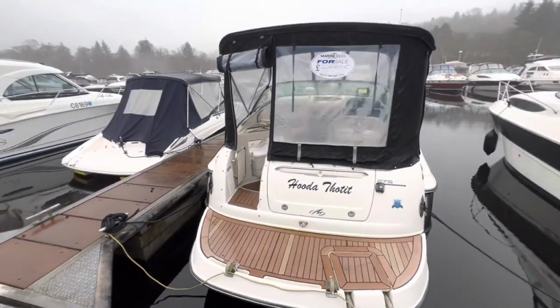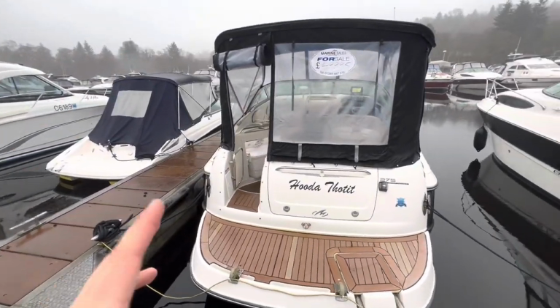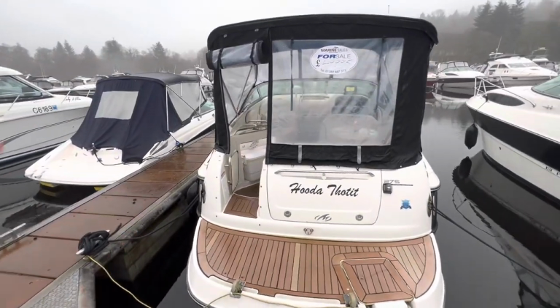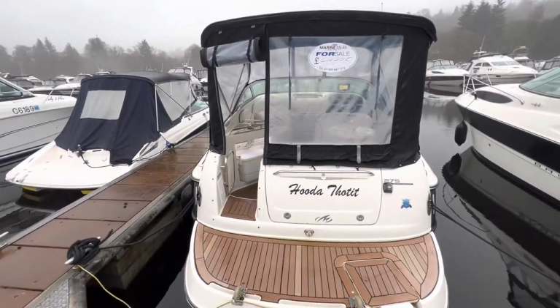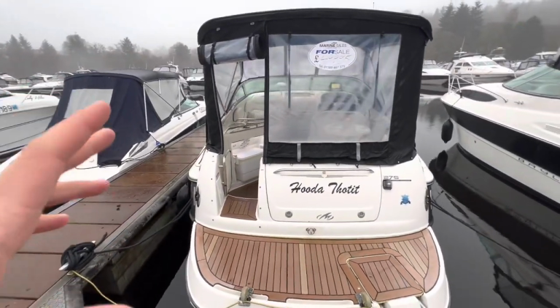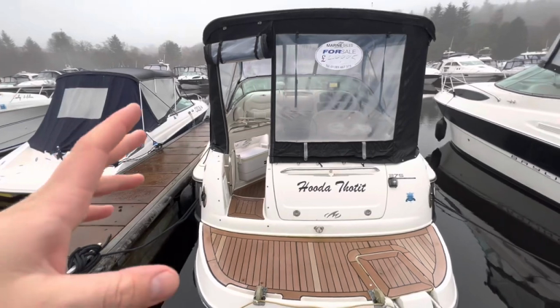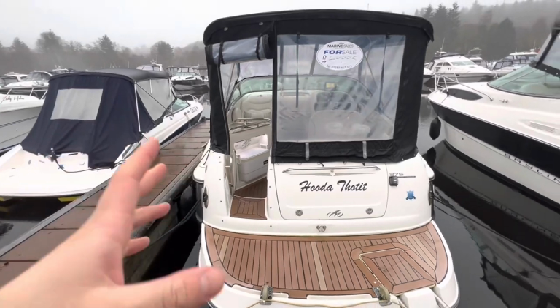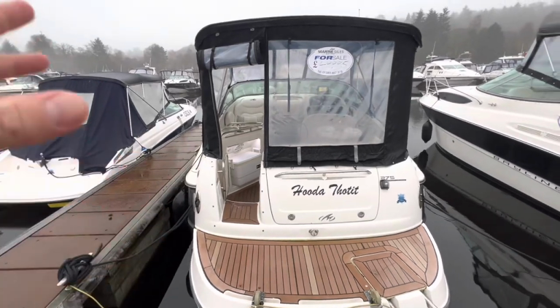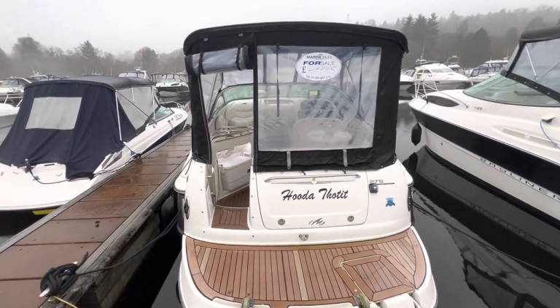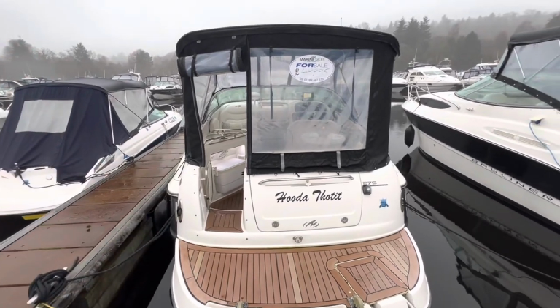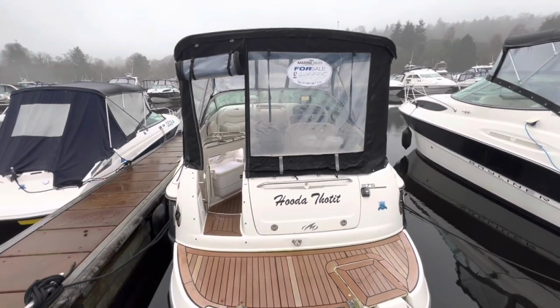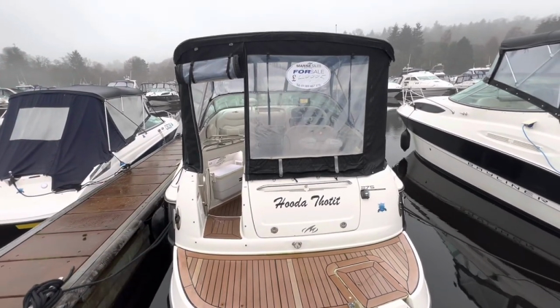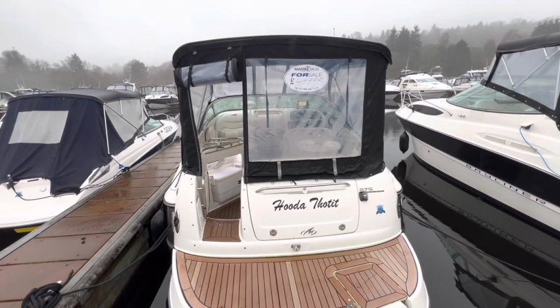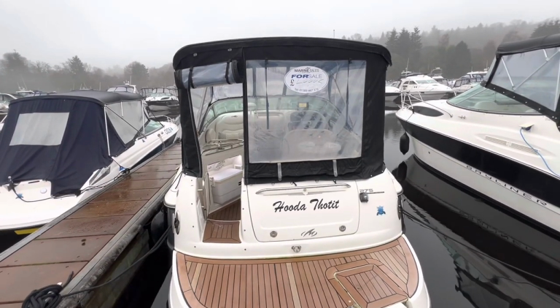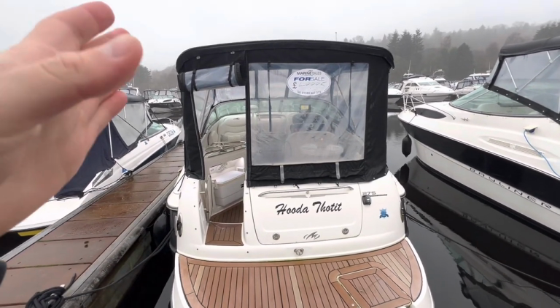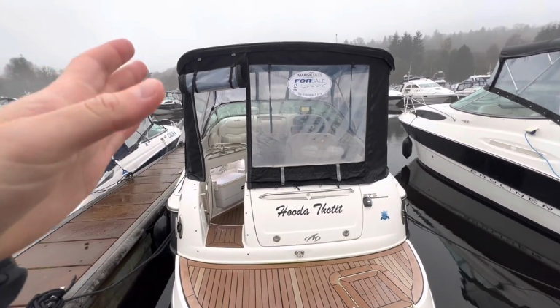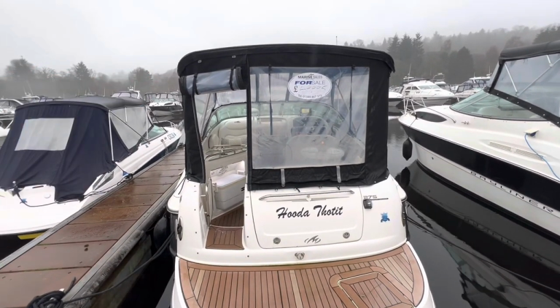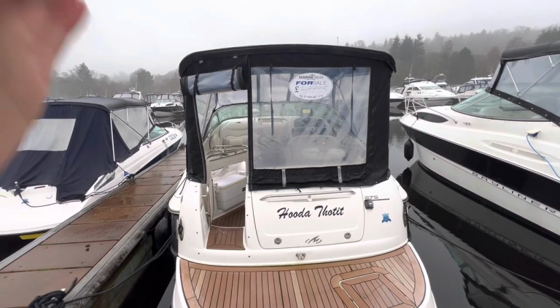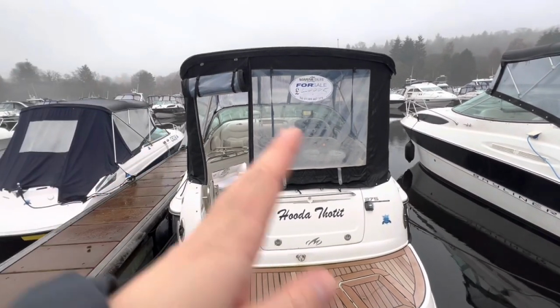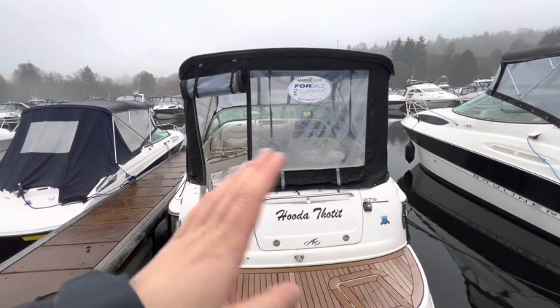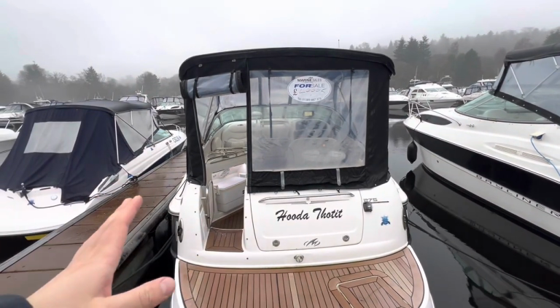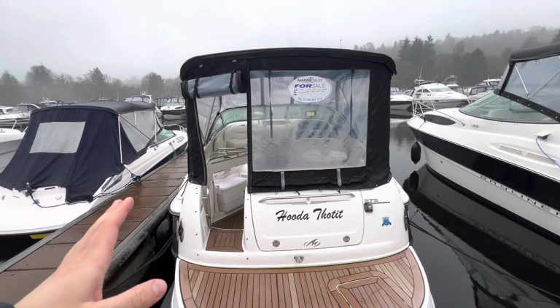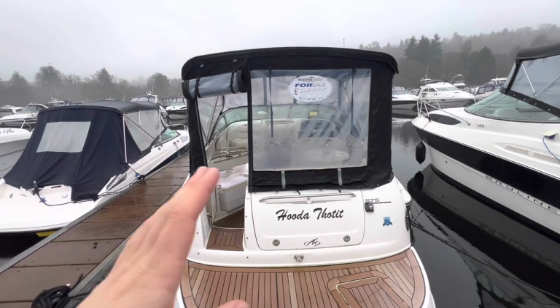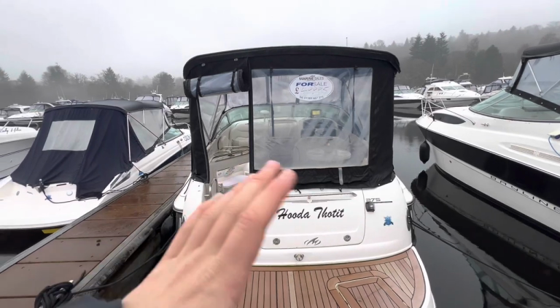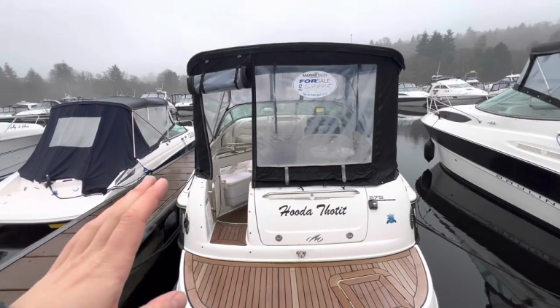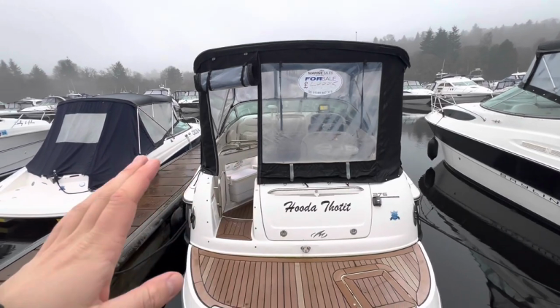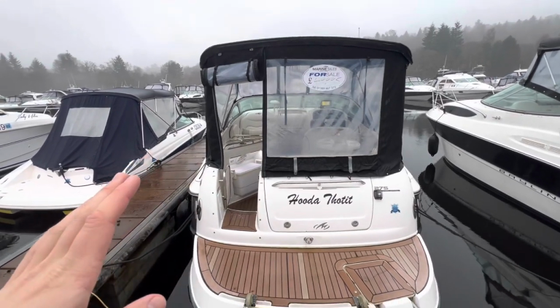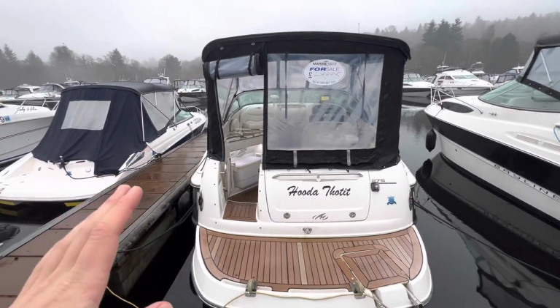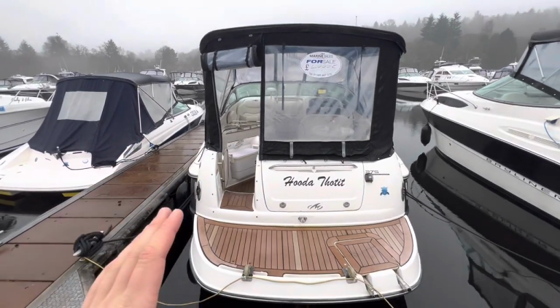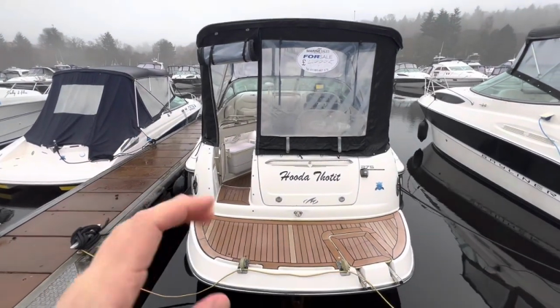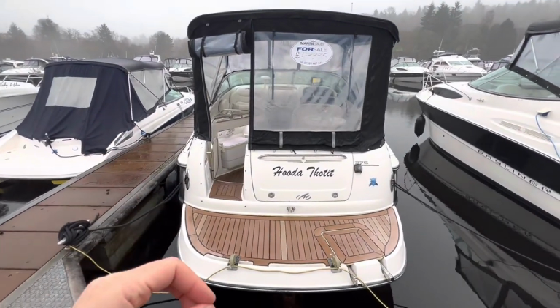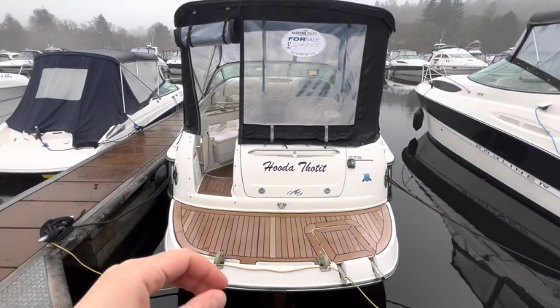The previous owner was a road engineer so he has kept the boat in absolutely mint condition. Anyone I've taken down to this has just said wow — it is fantastically, fabulously kept.